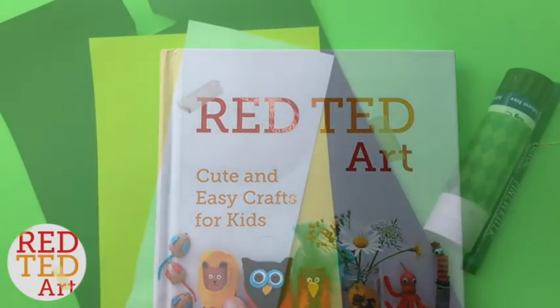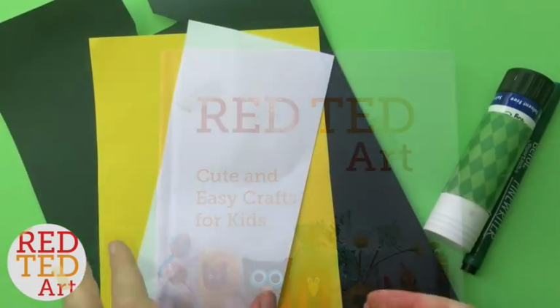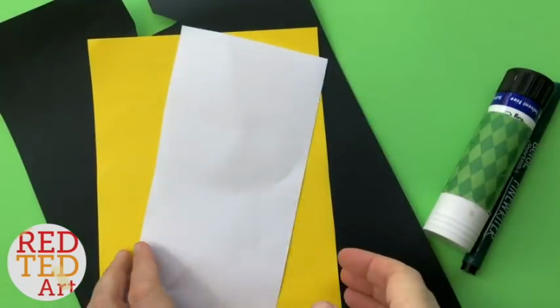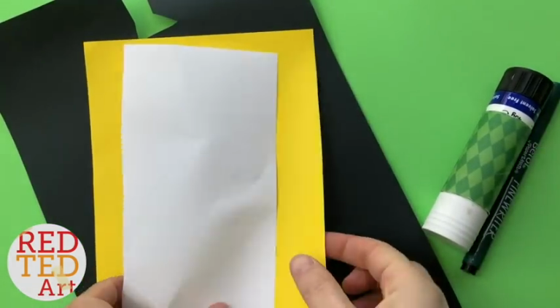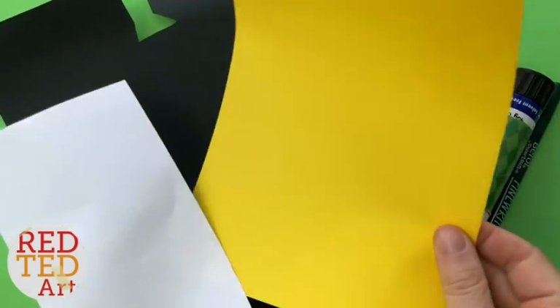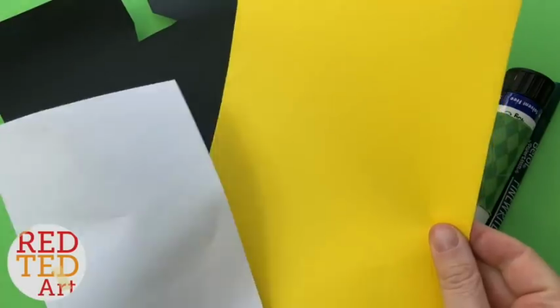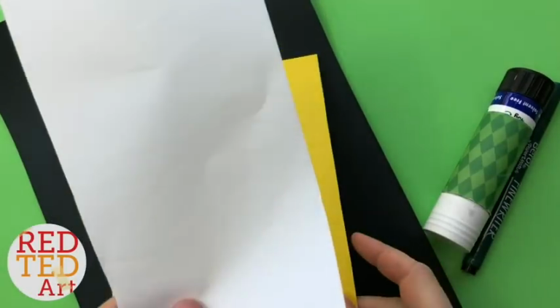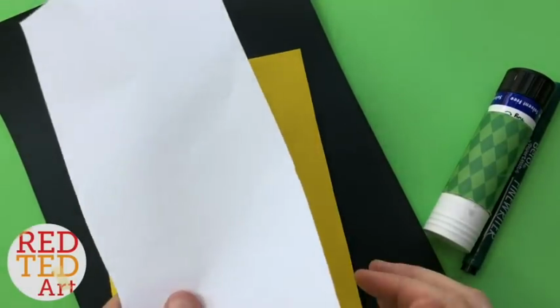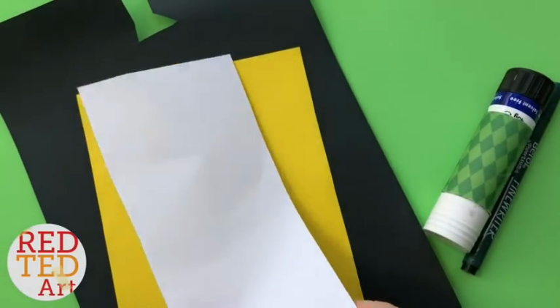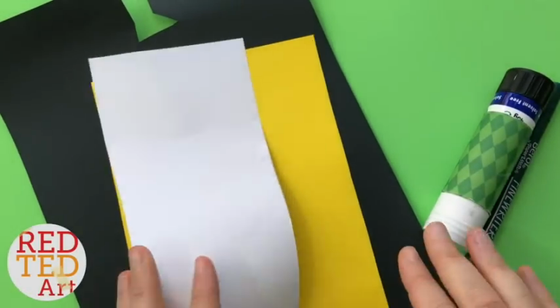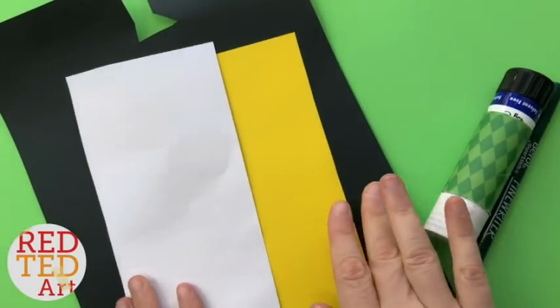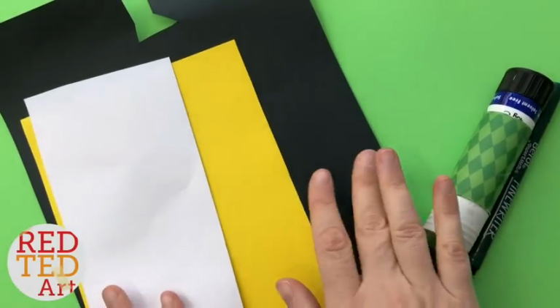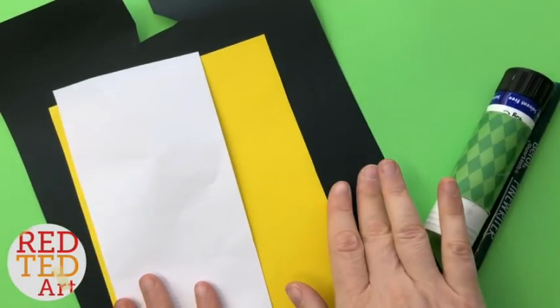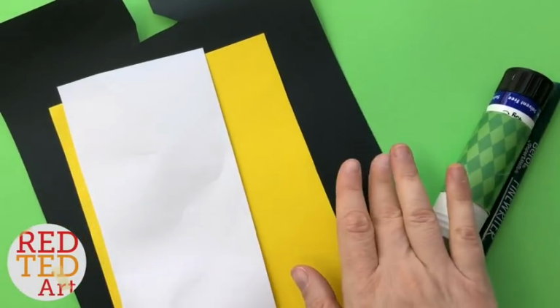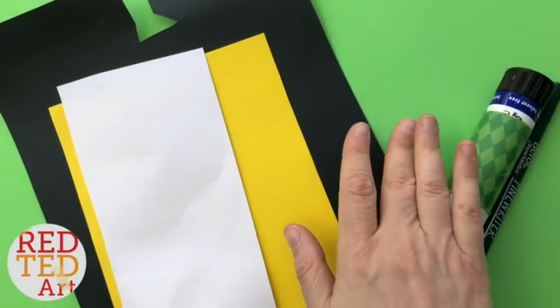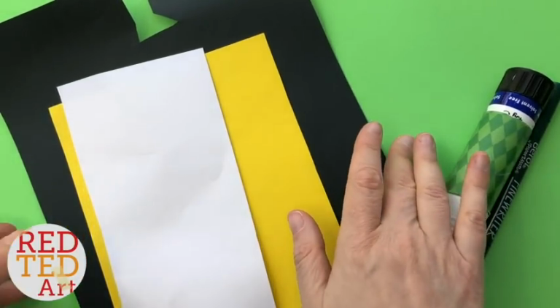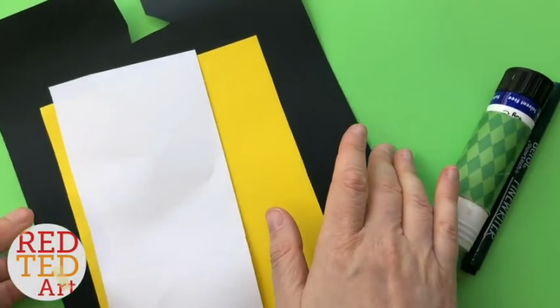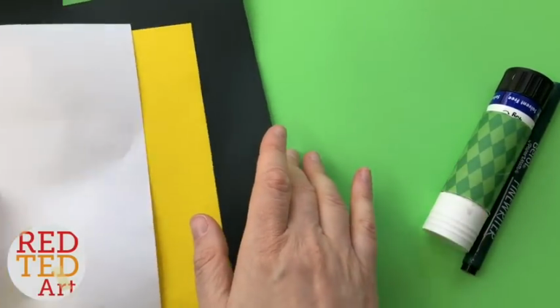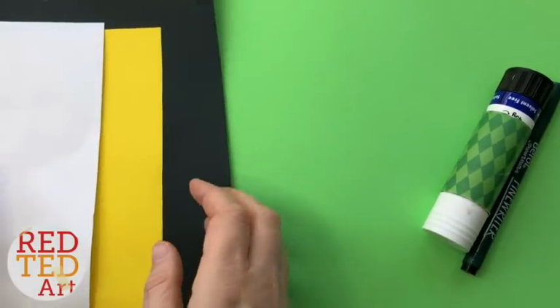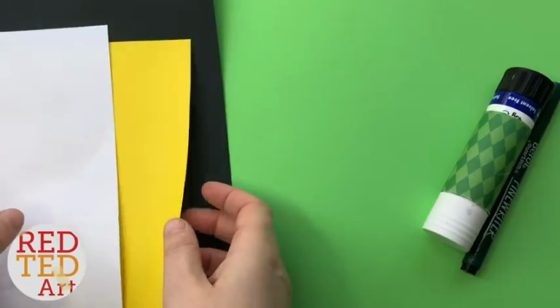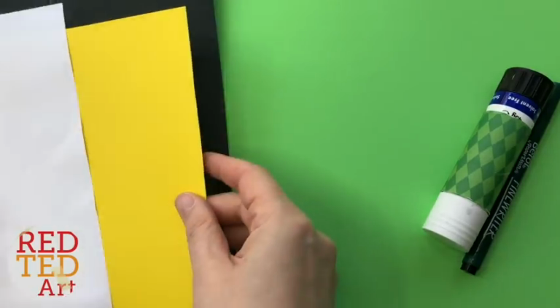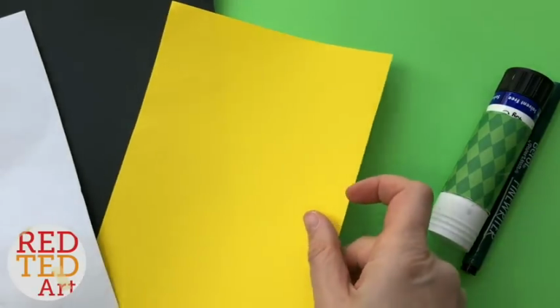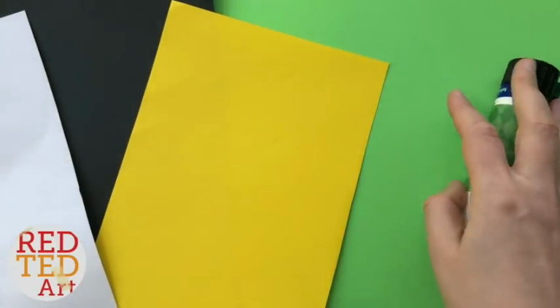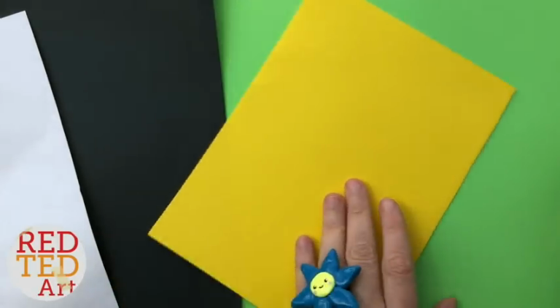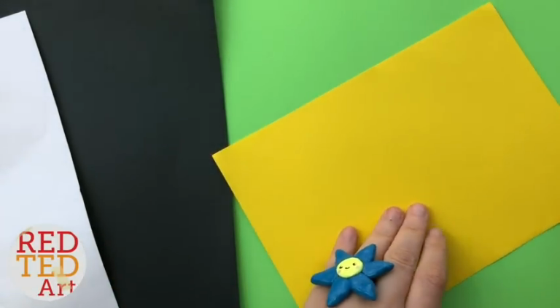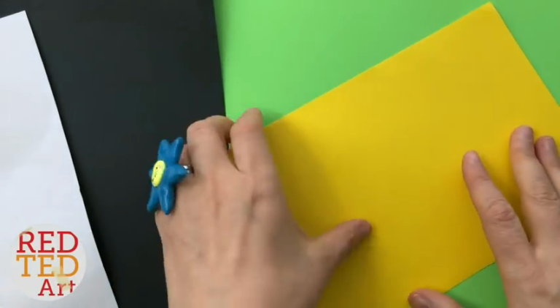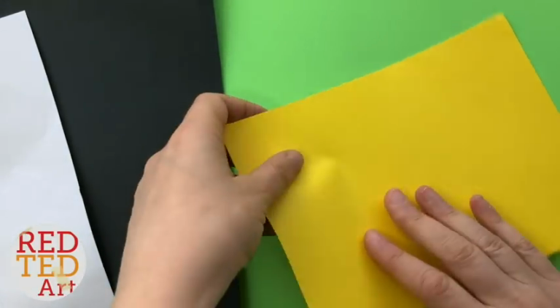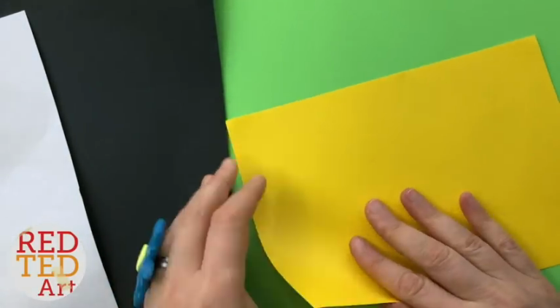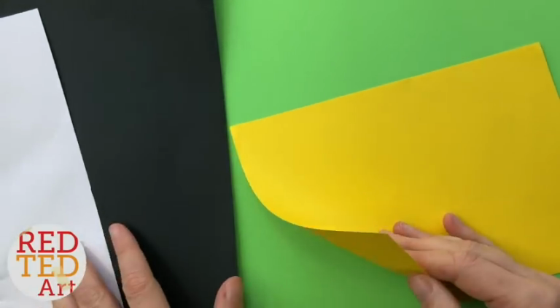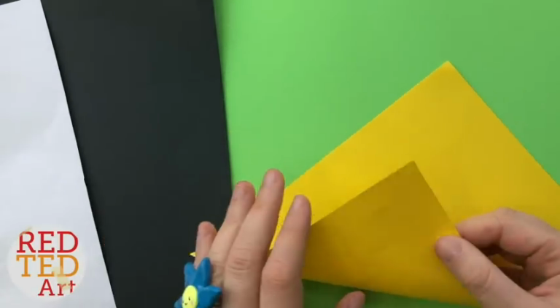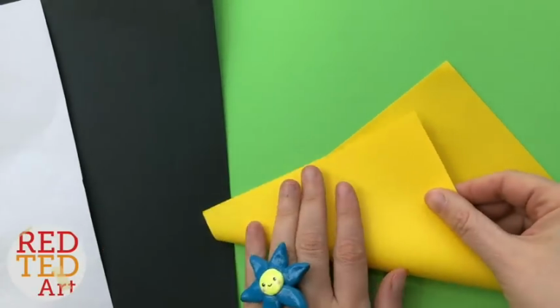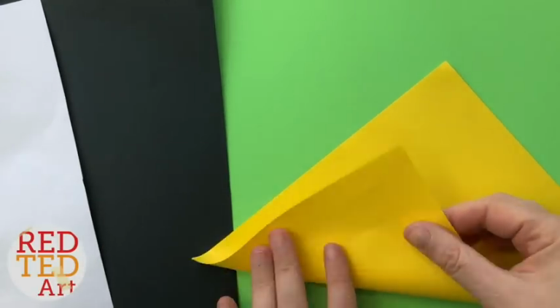So we will need mainly some yellow paper, white for wings, and a little bit of black. But you can also use black pen if you don't have black paper. First thing we need to do is create a basic corner bookmark.